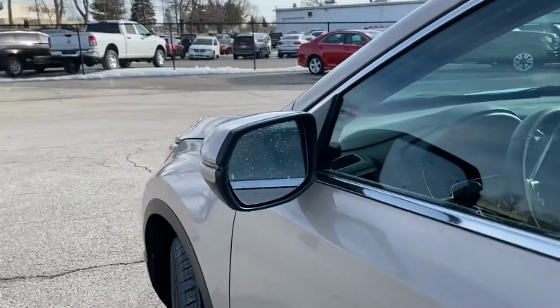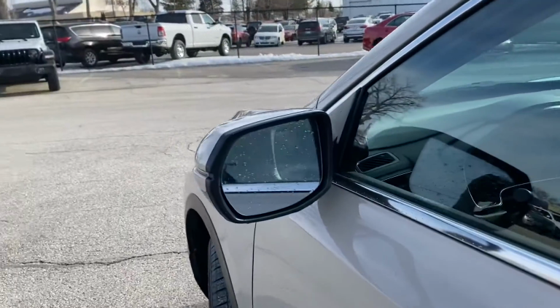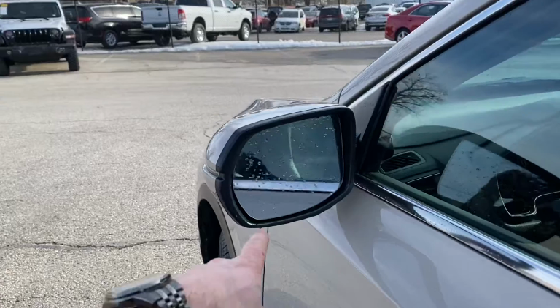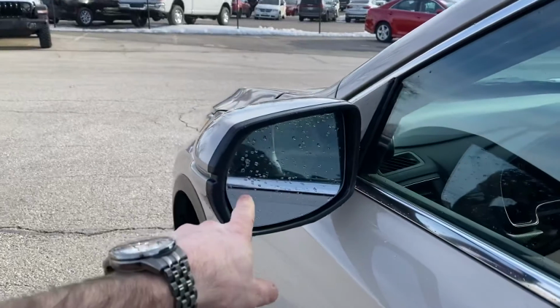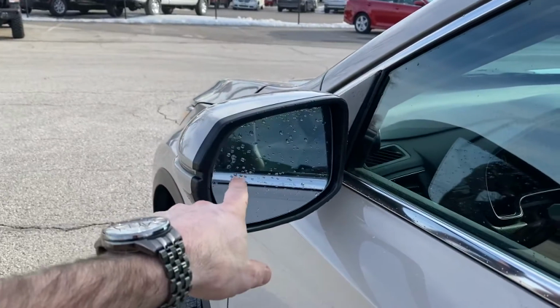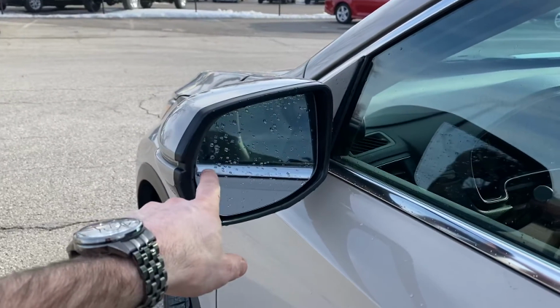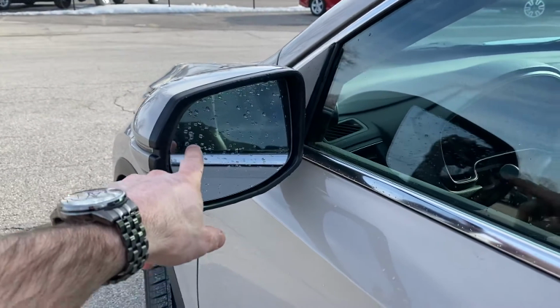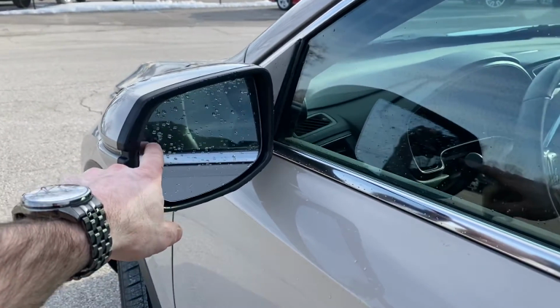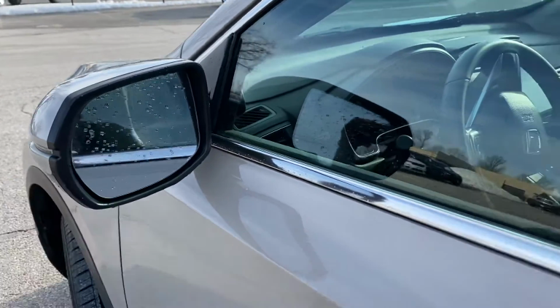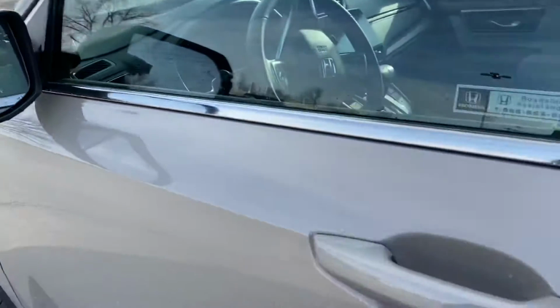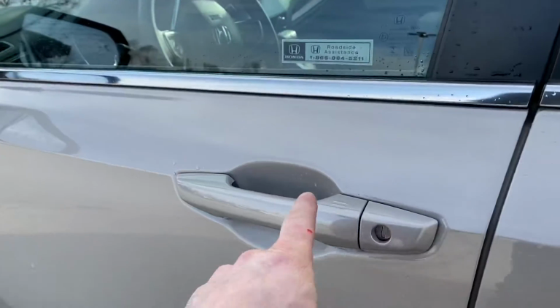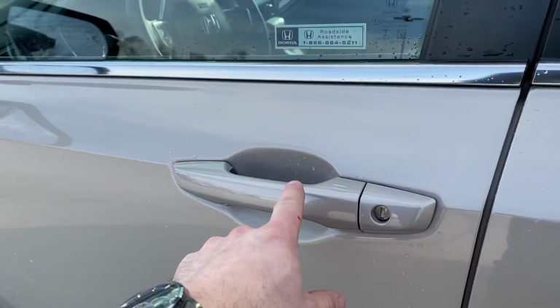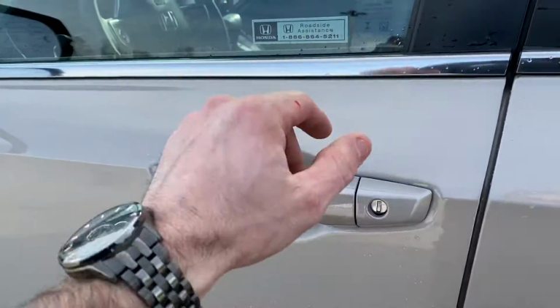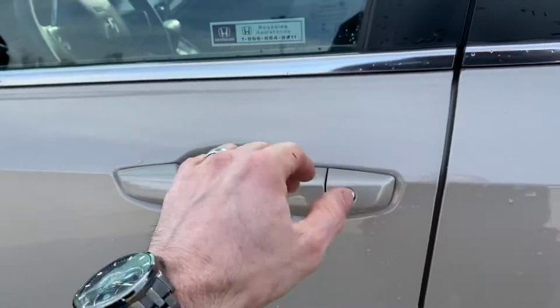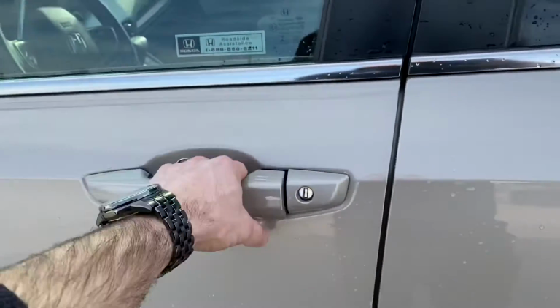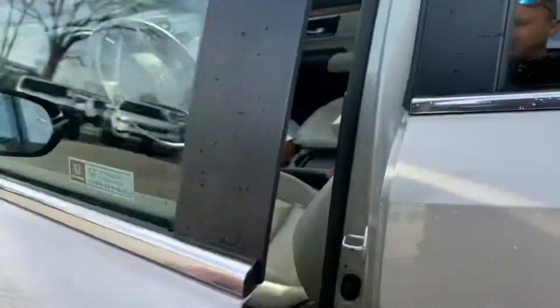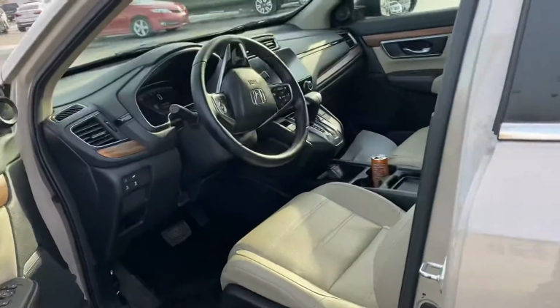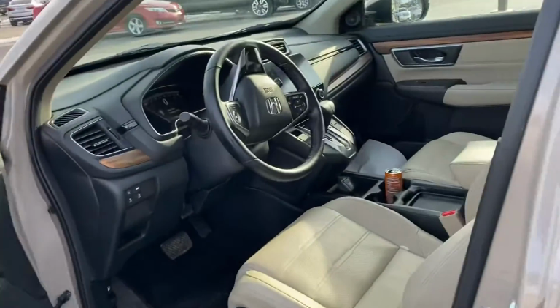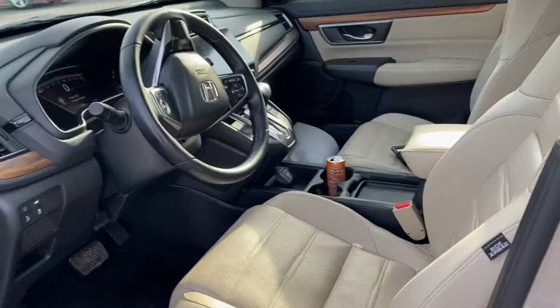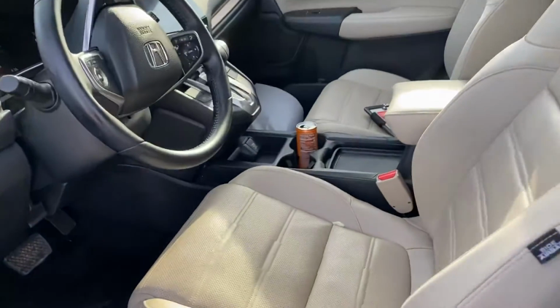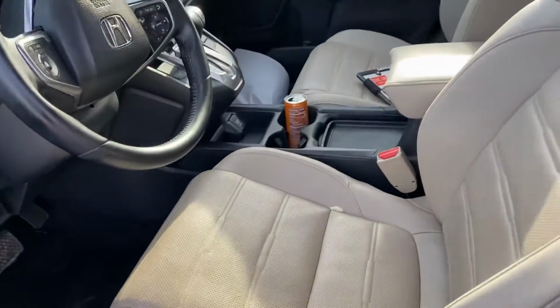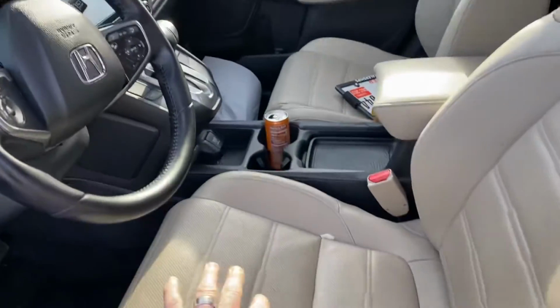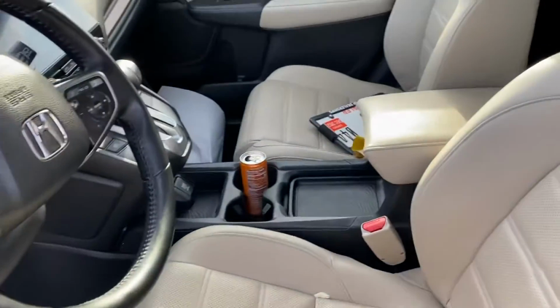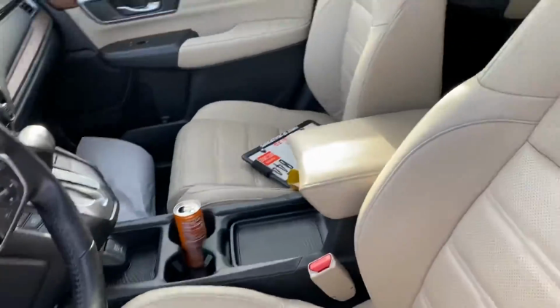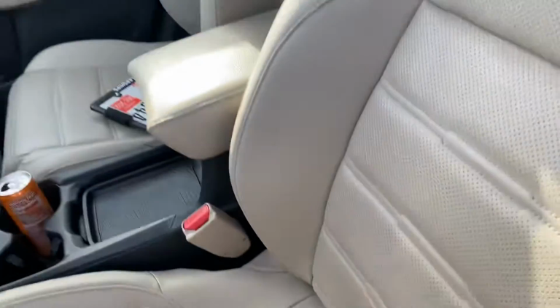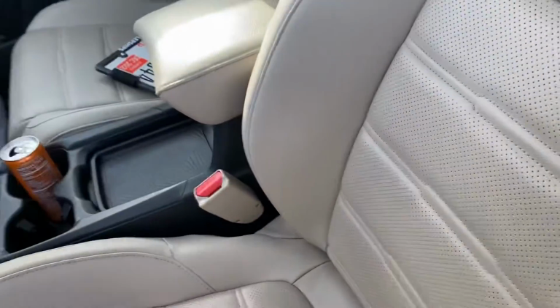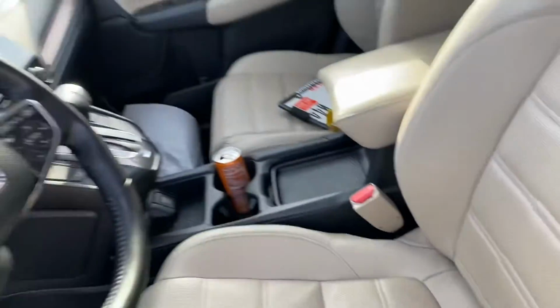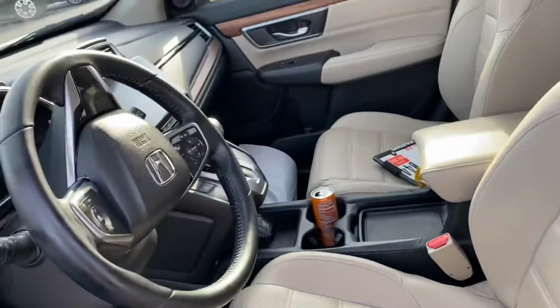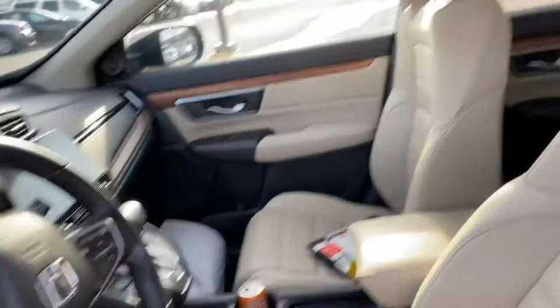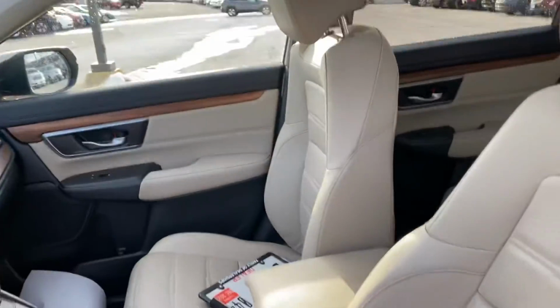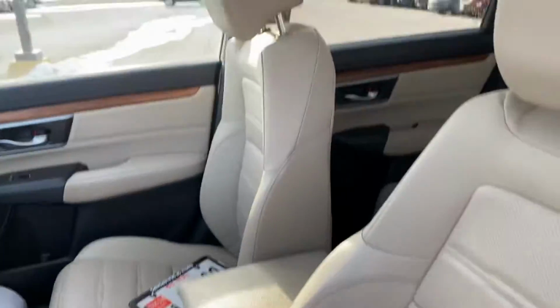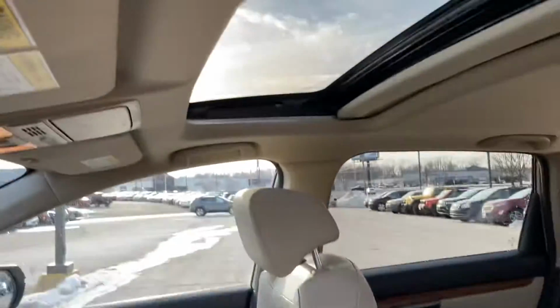It's got all the safety features — blind spot monitoring, you can kind of see the indicator right there. It does have keyless entry; if you touch it, it'll unlock and lock back up. Leather, of course, remote start, heated seats.